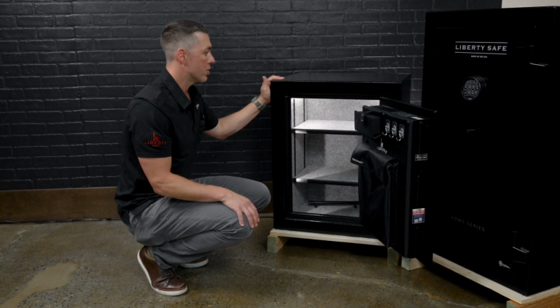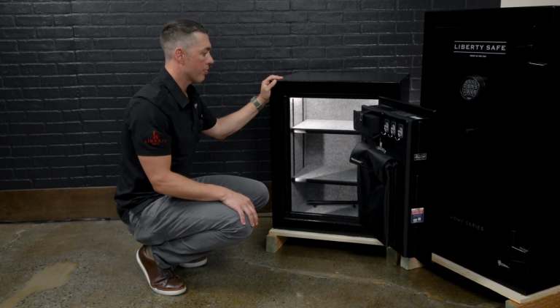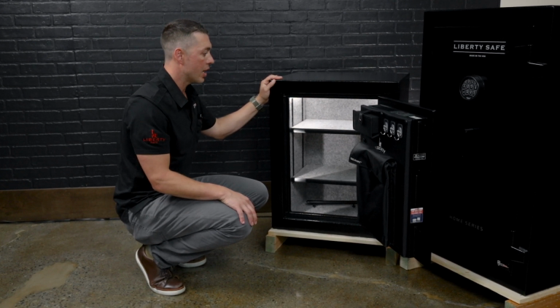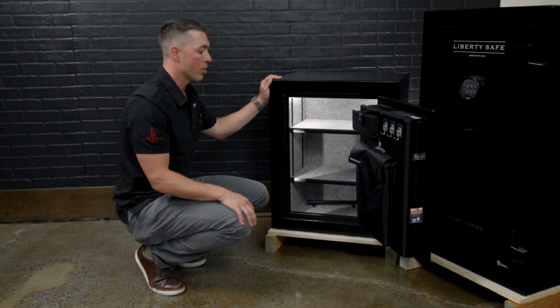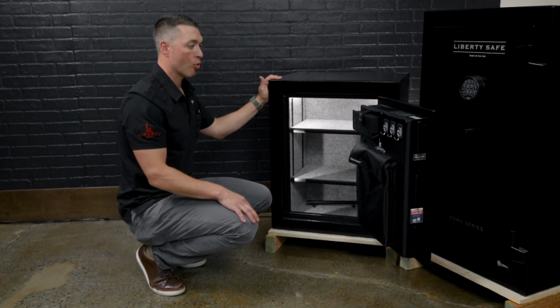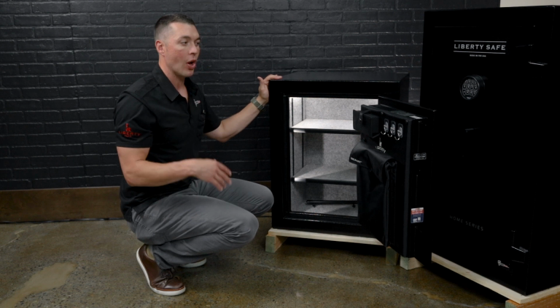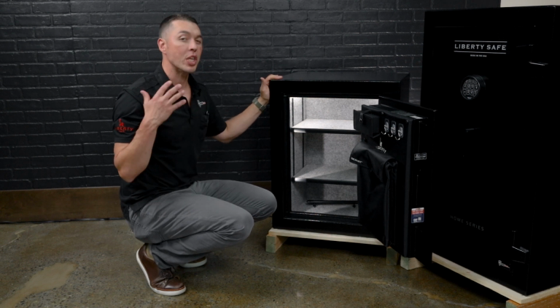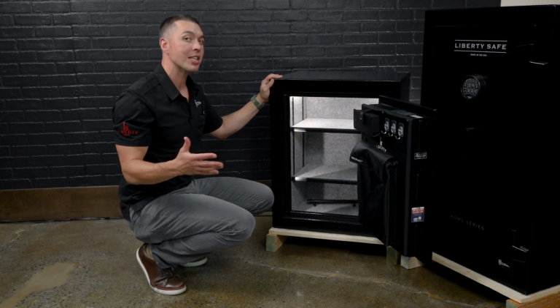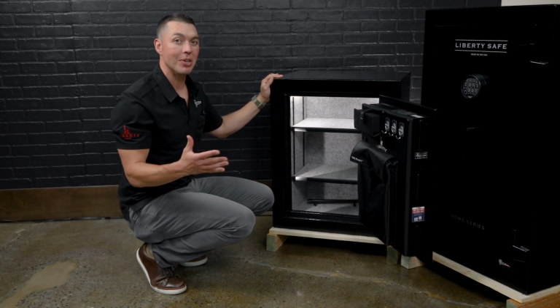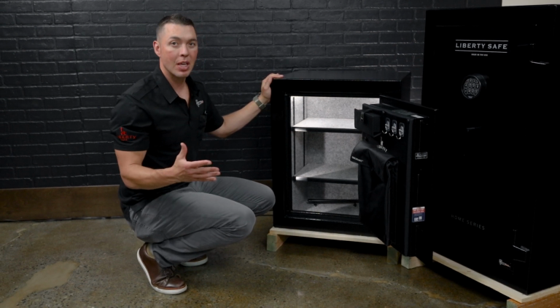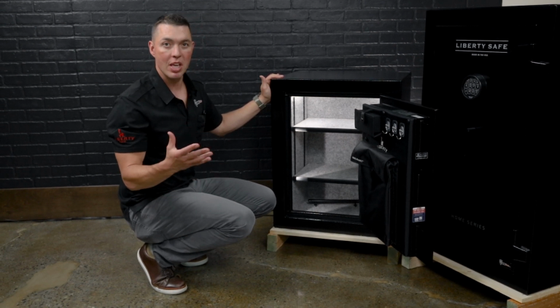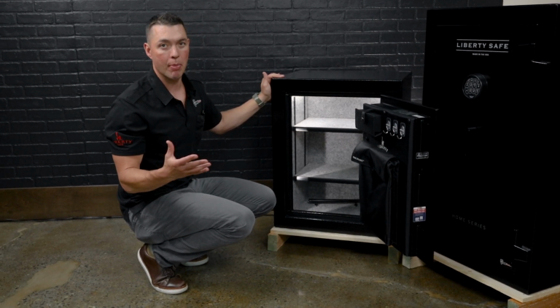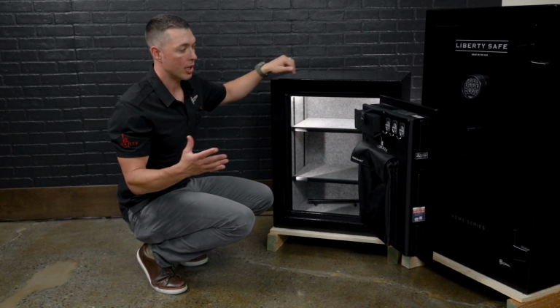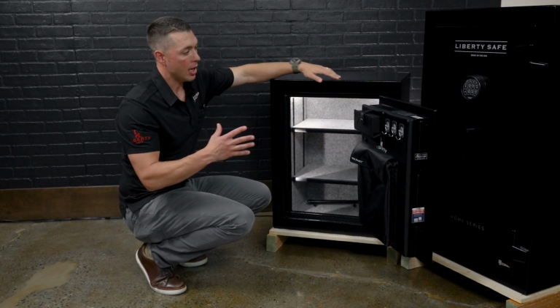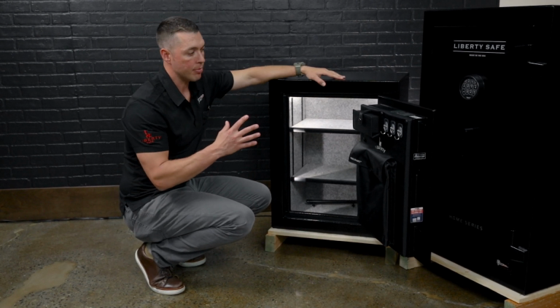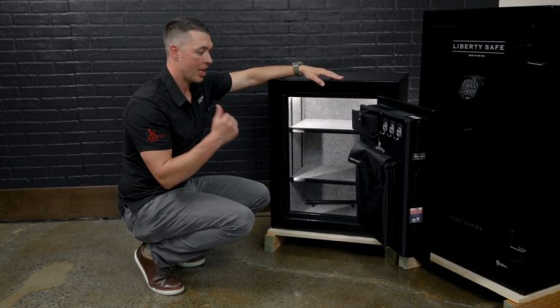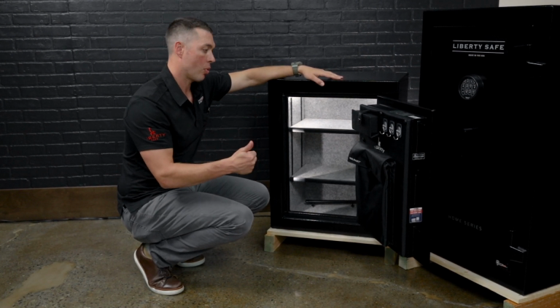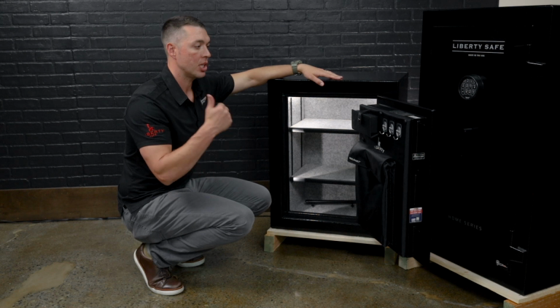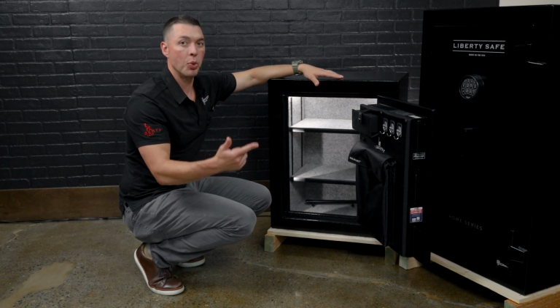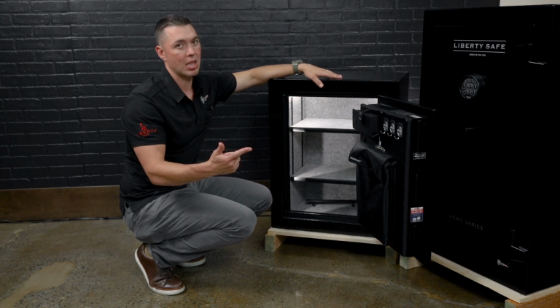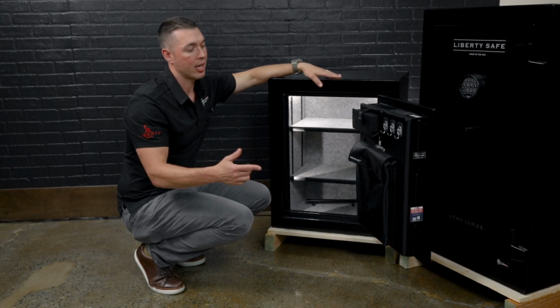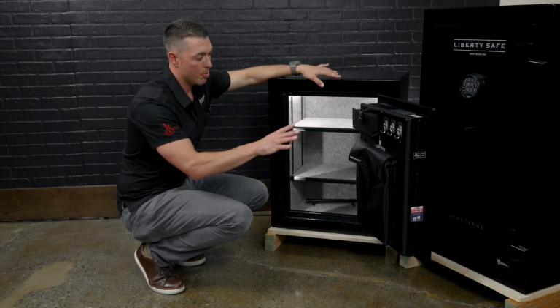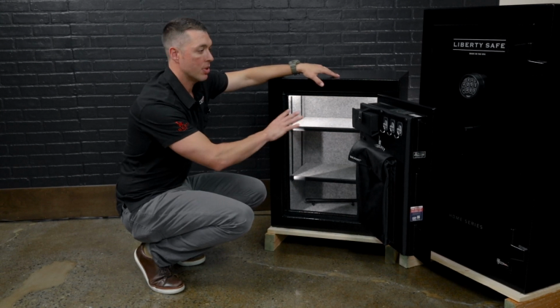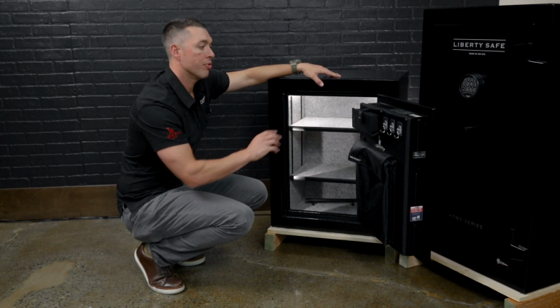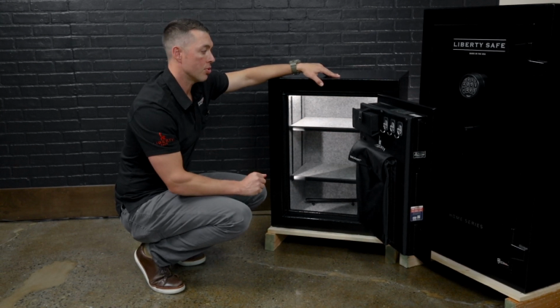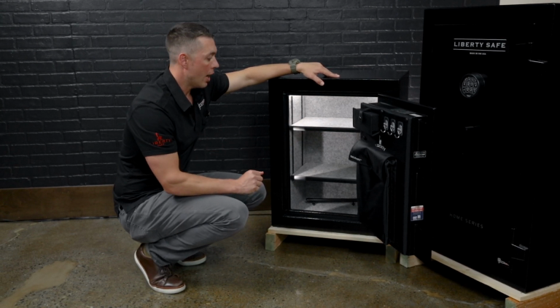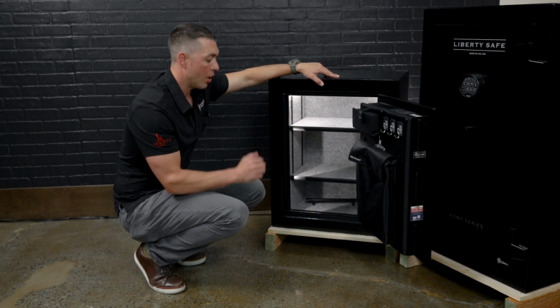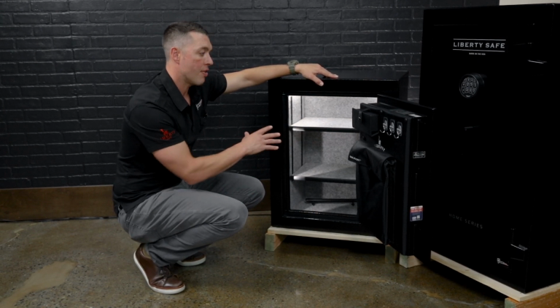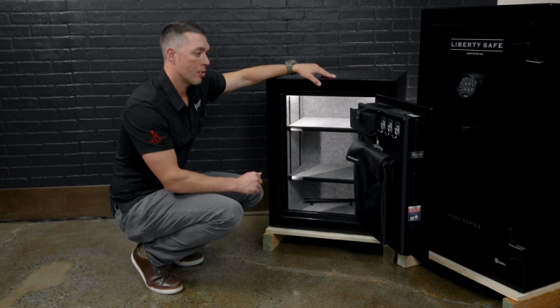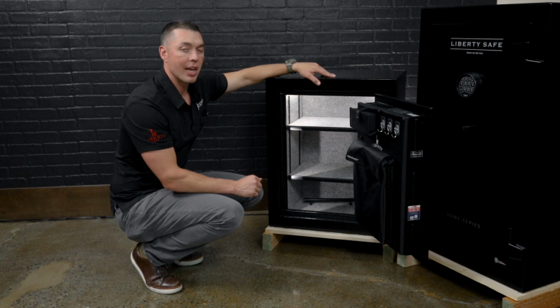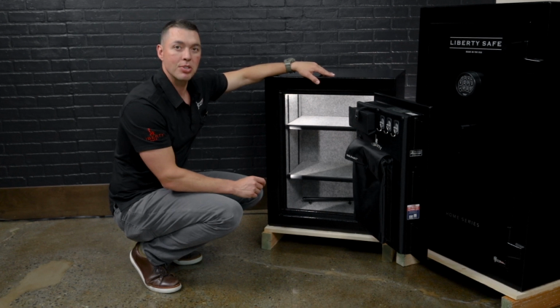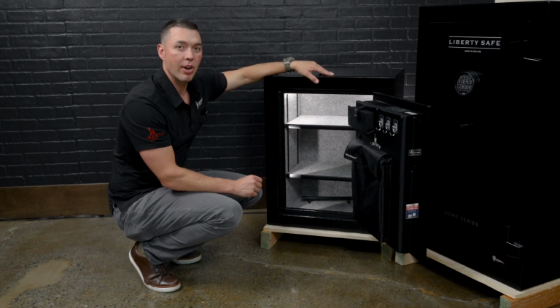If you're looking for really the only U.S.-built home safe on the market that has a lifetime warranty, a UL-listed lock, plus some additional features, the Home Safe 8 would be an excellent choice for you.